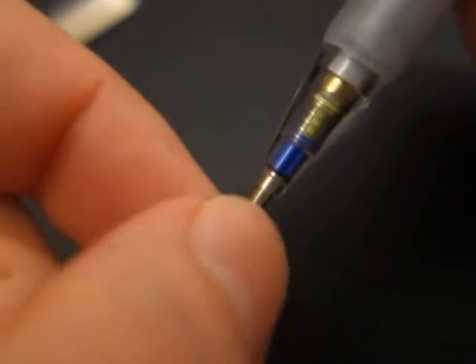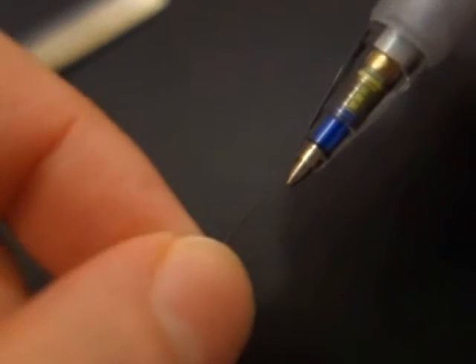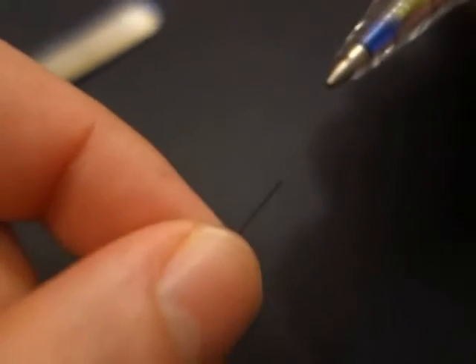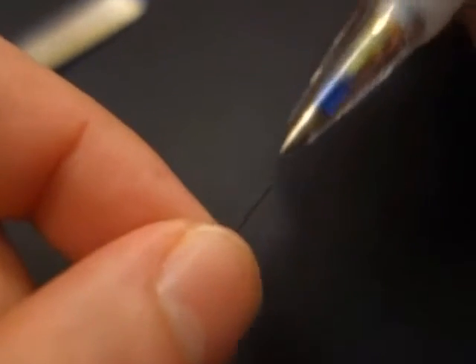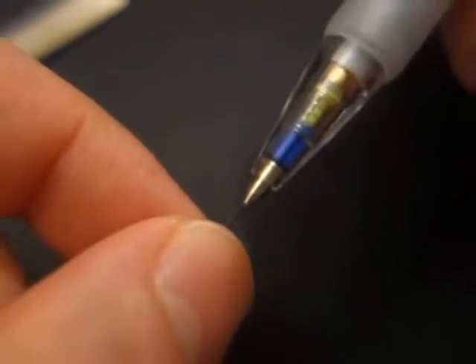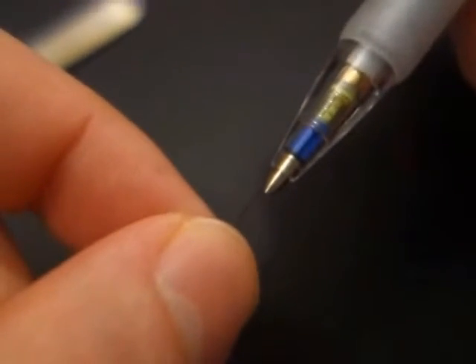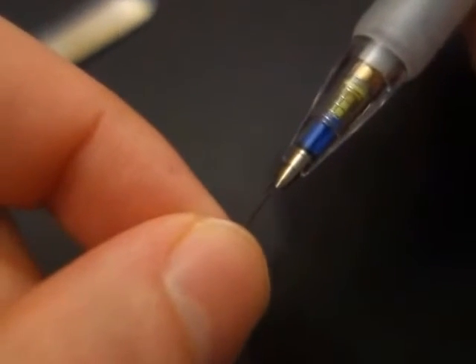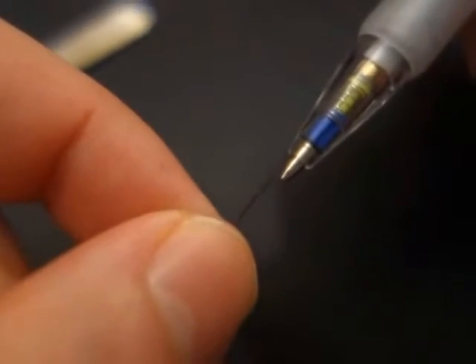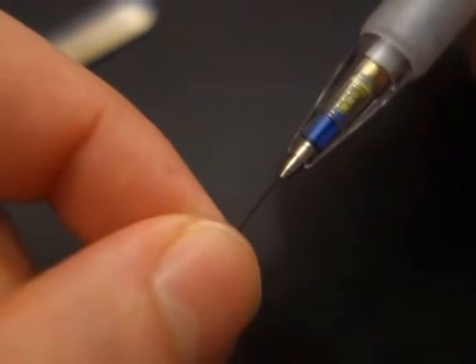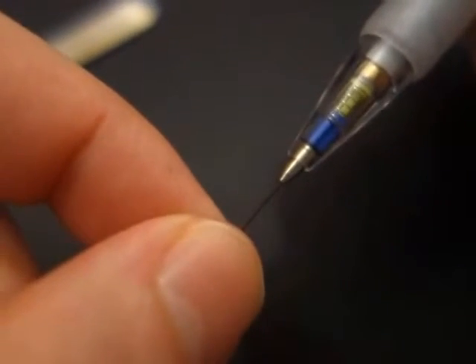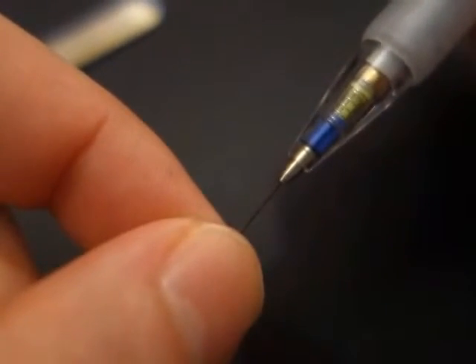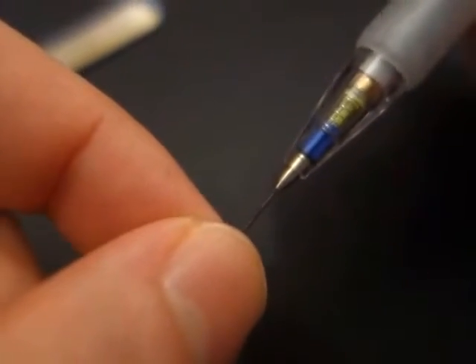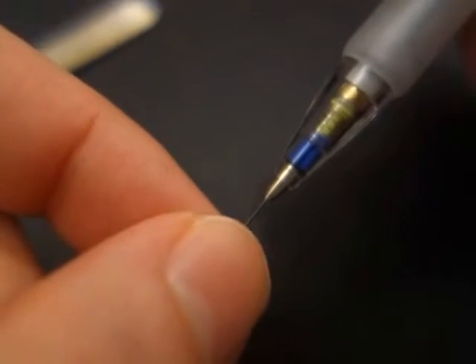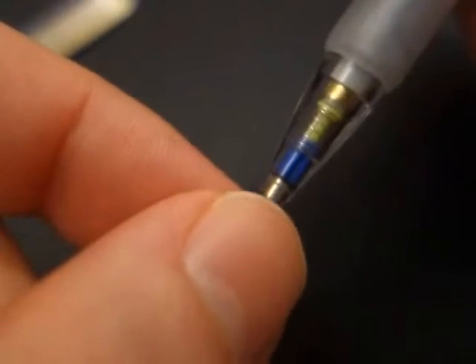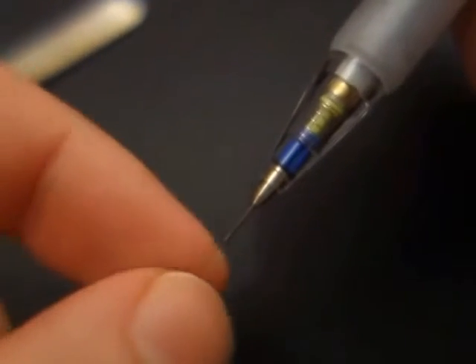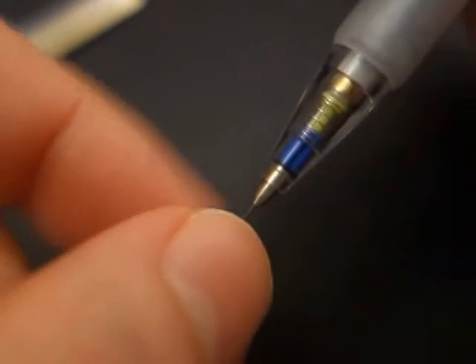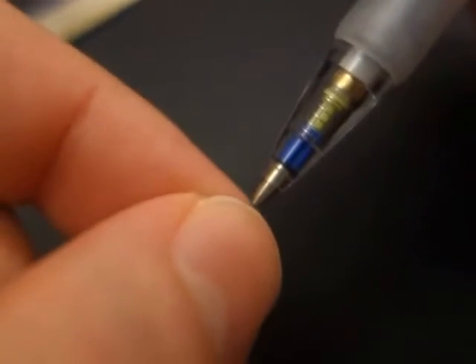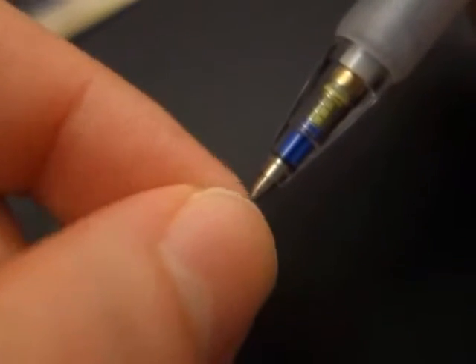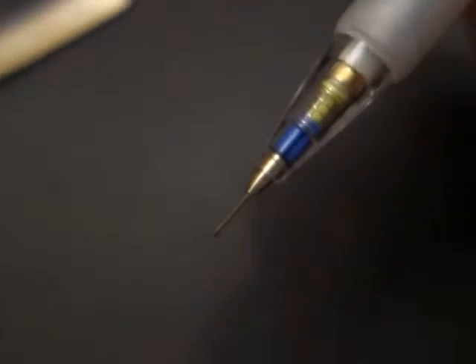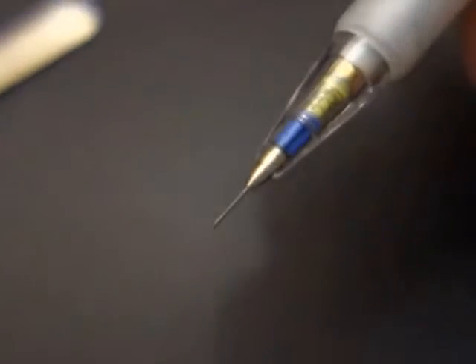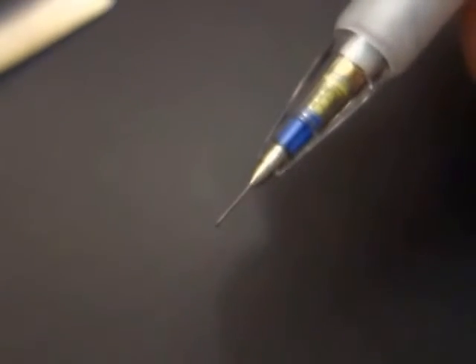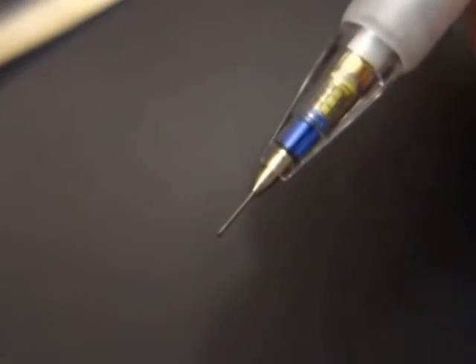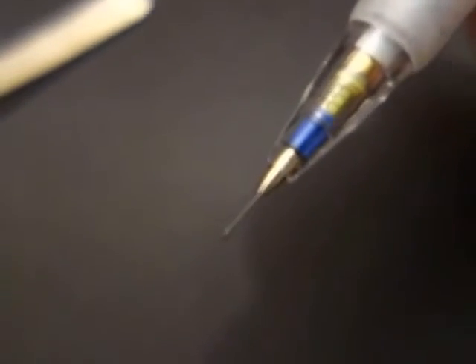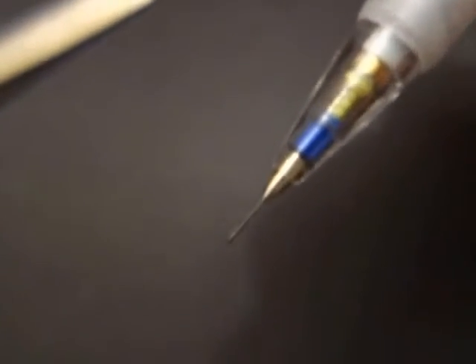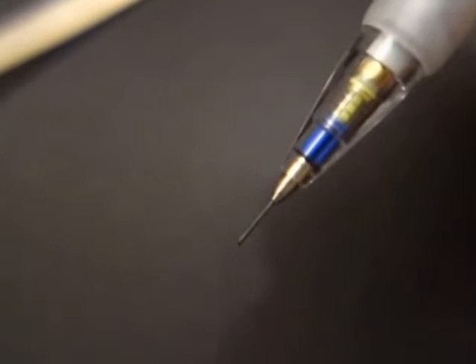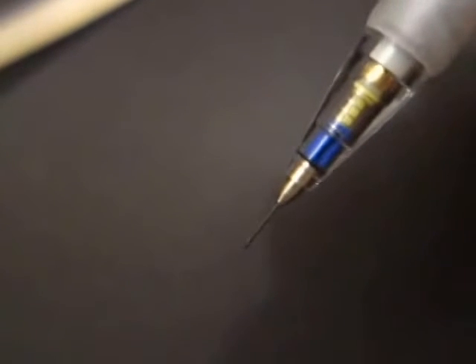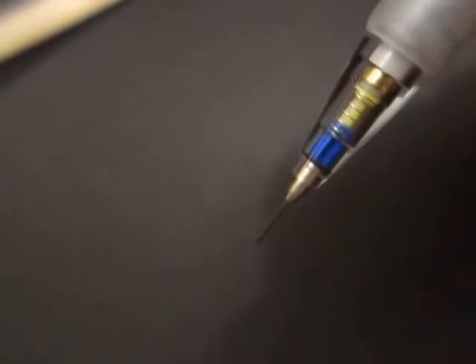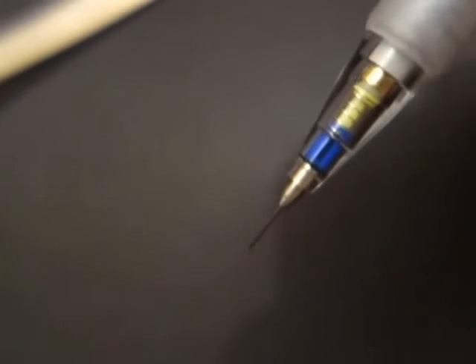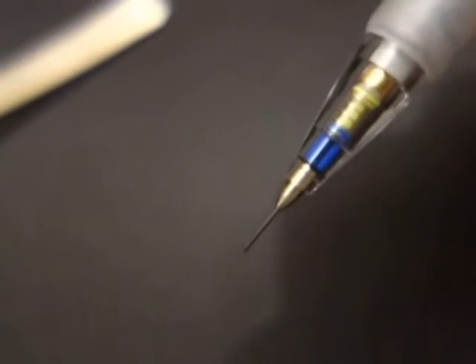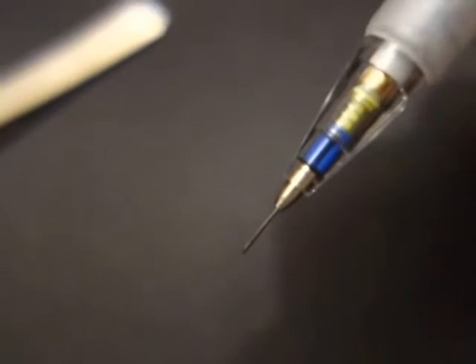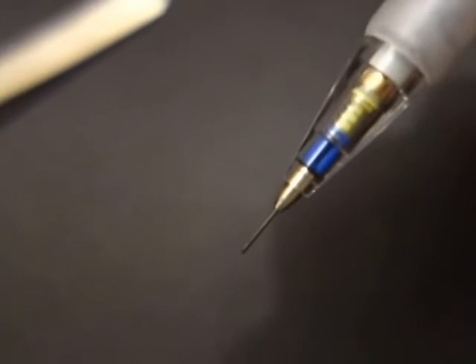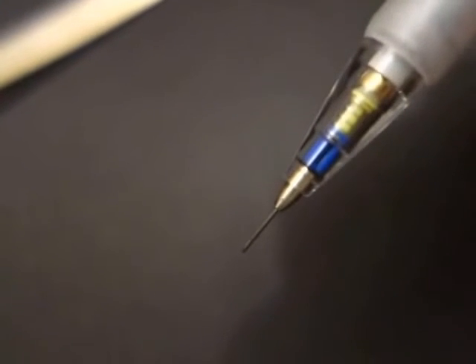So not sure if the pencil is defective or if the secondary clutch zero-shin mechanism doesn't really work as advertised, but that's my observation.